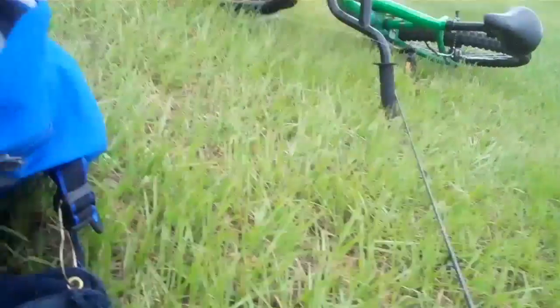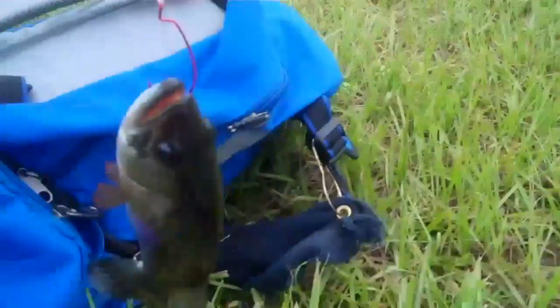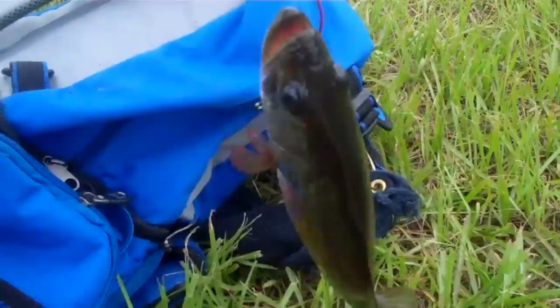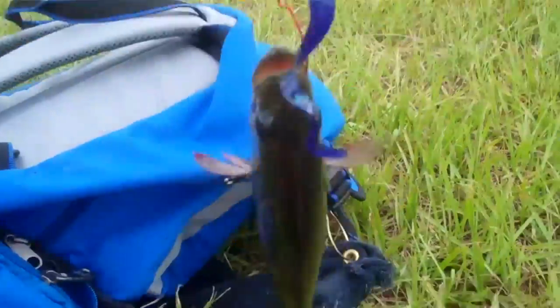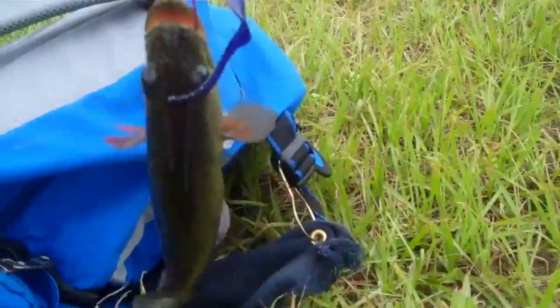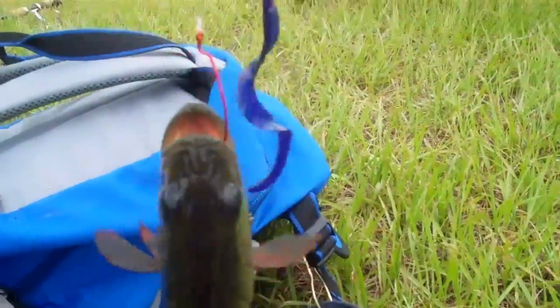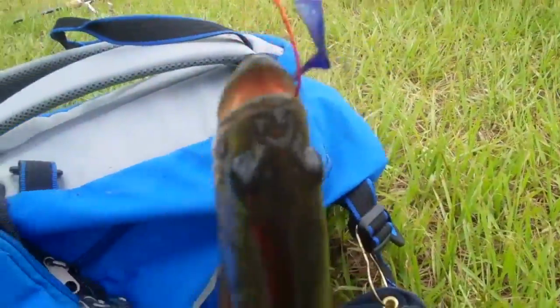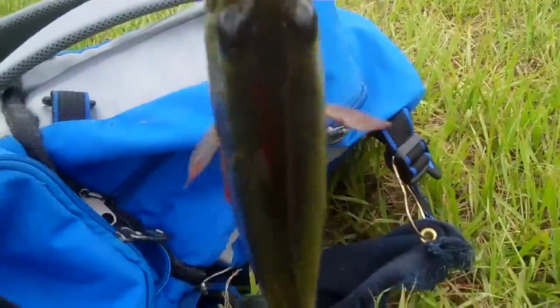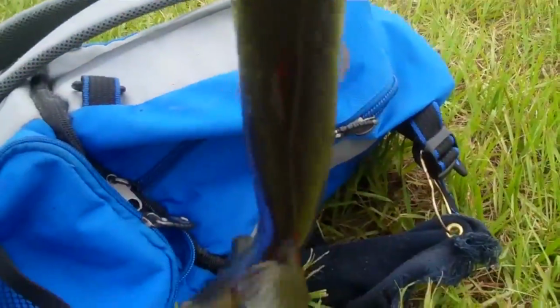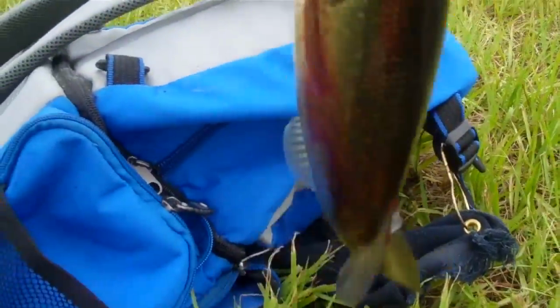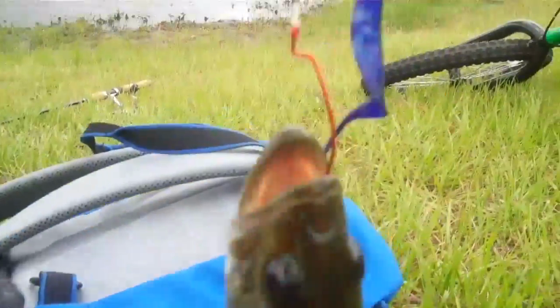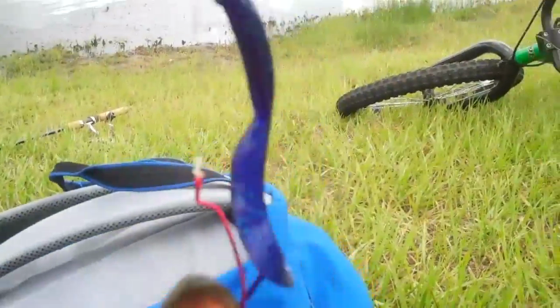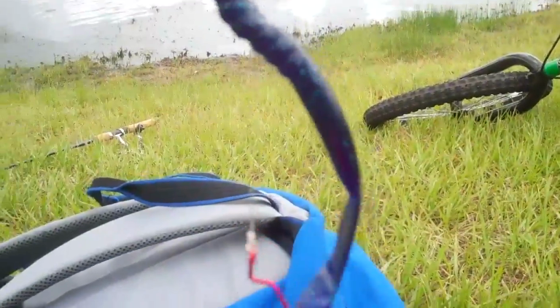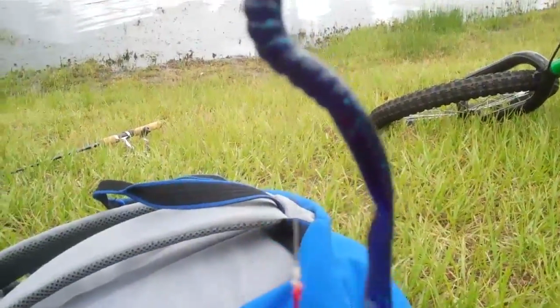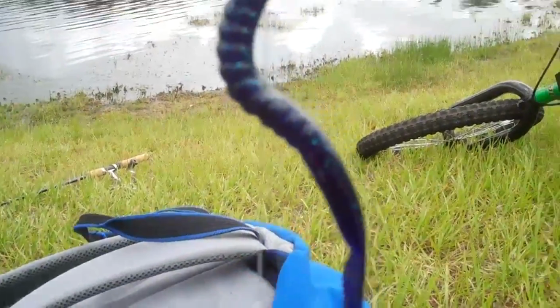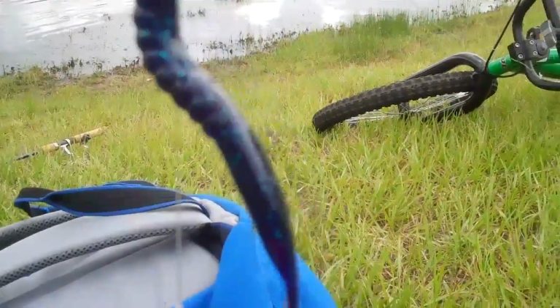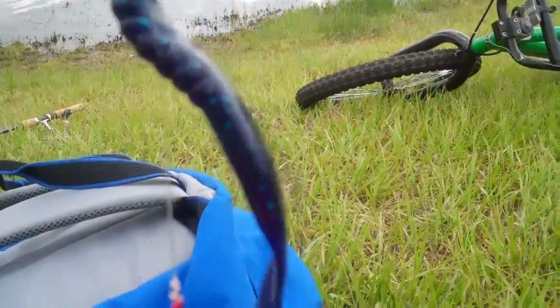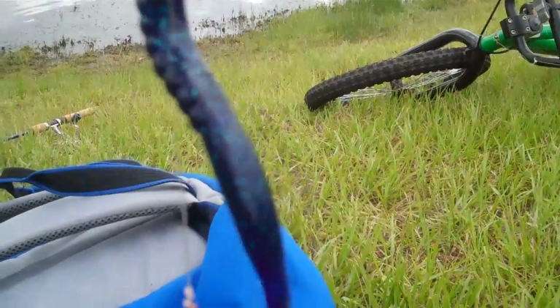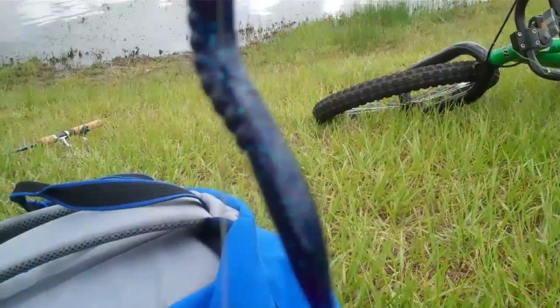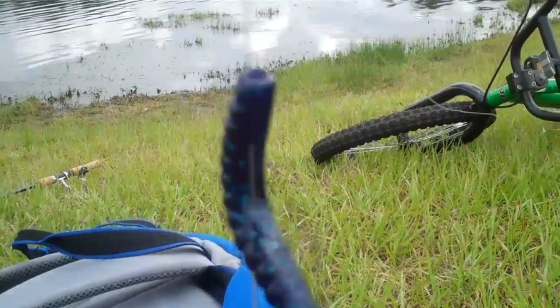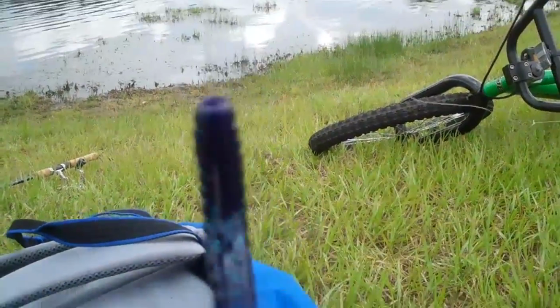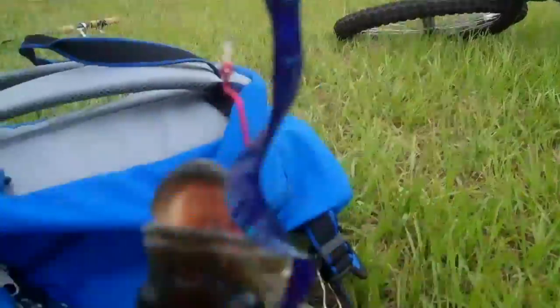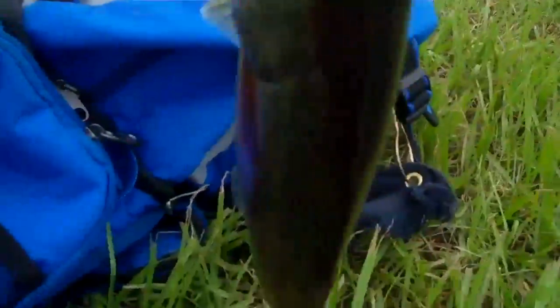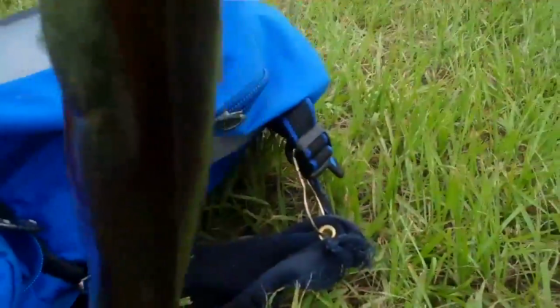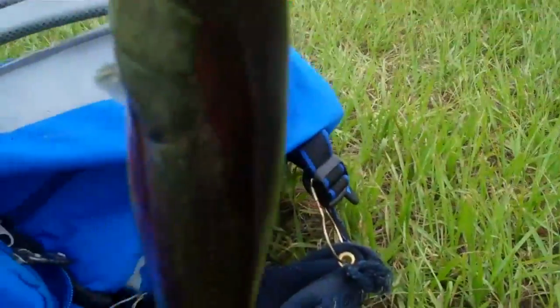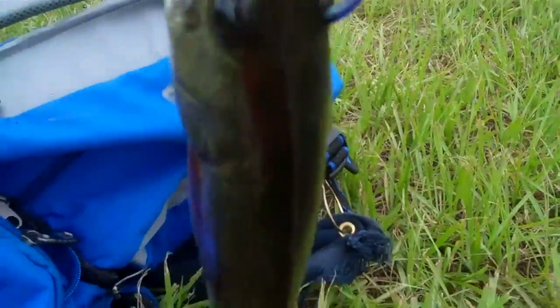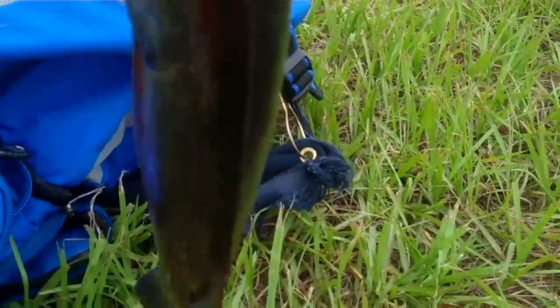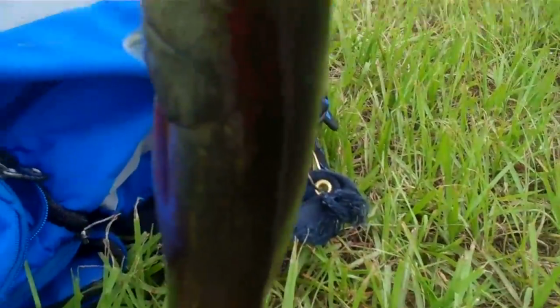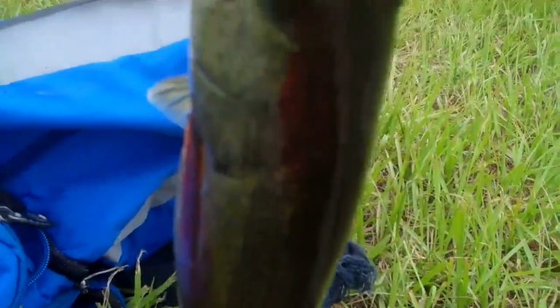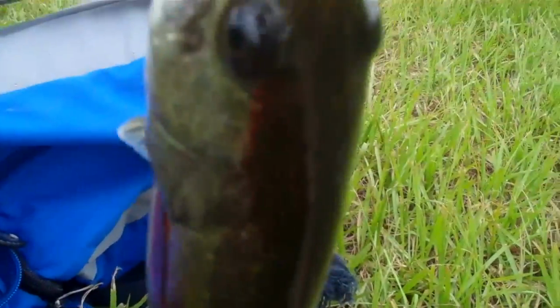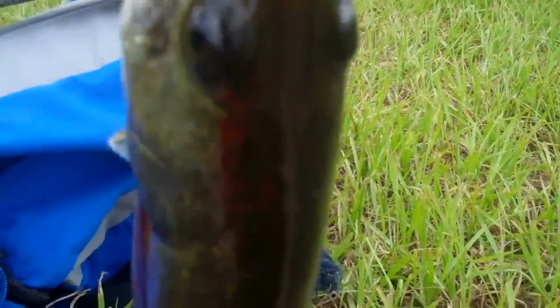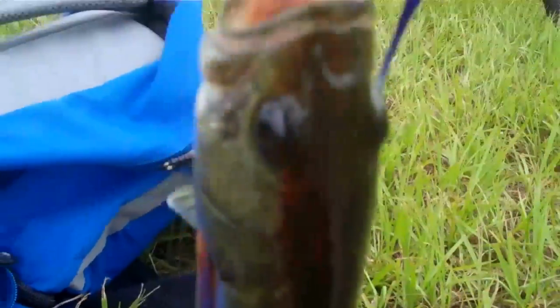Oh, hey guys, I just caught this nice bass on a Junebug colored worm, and I'm going to get the weight on him and get him back in the water.